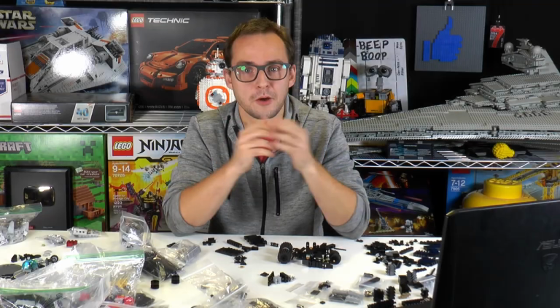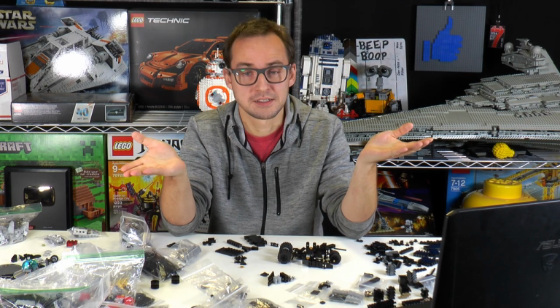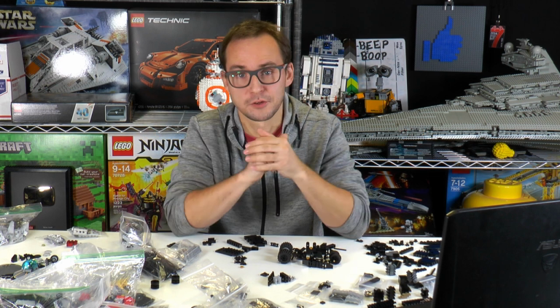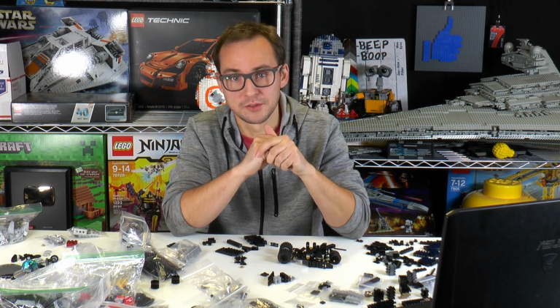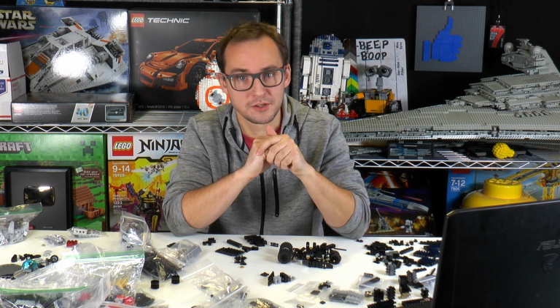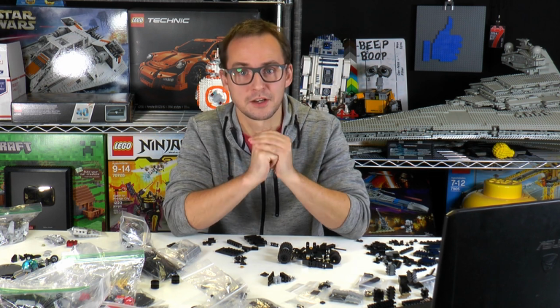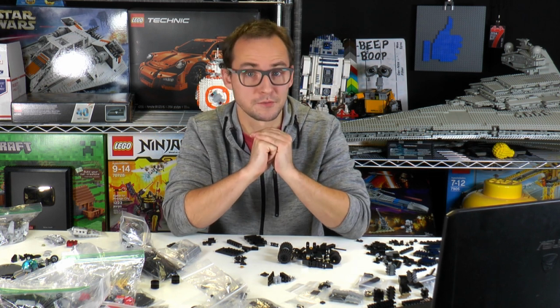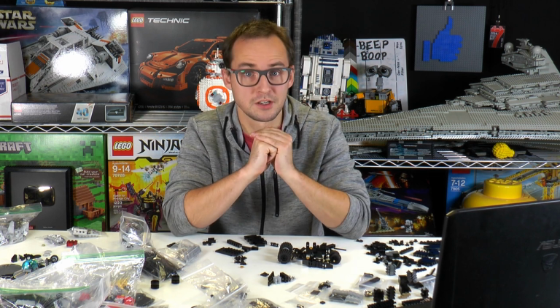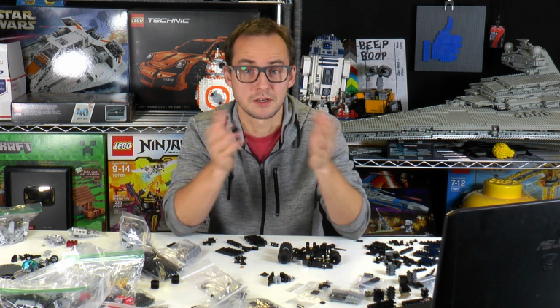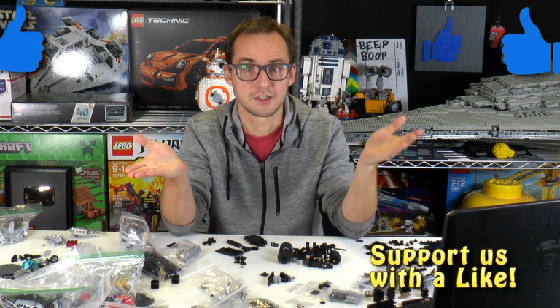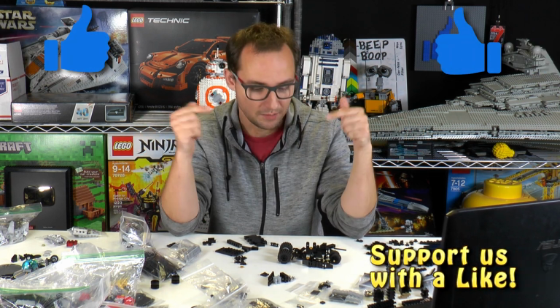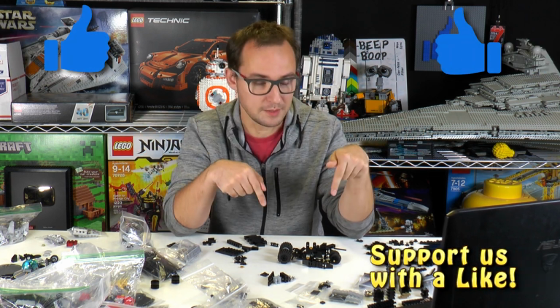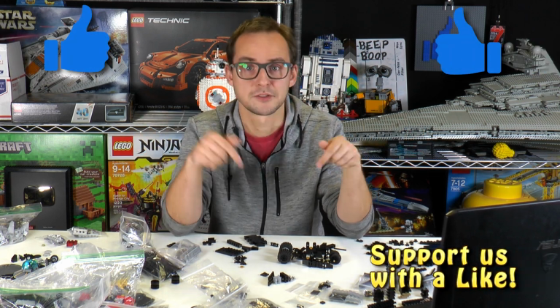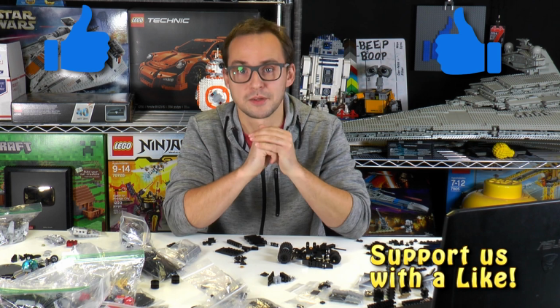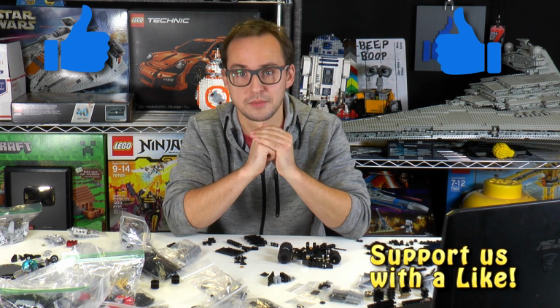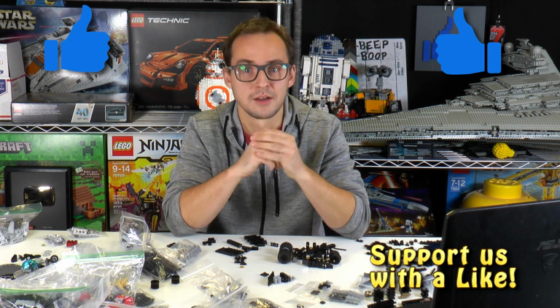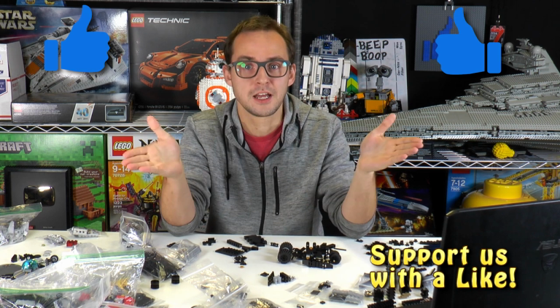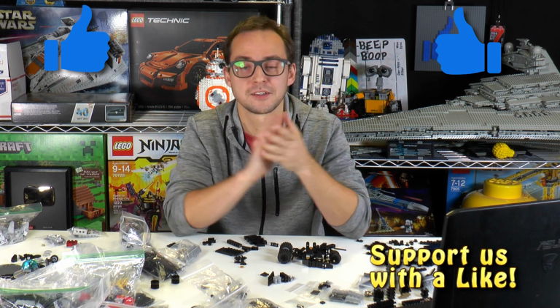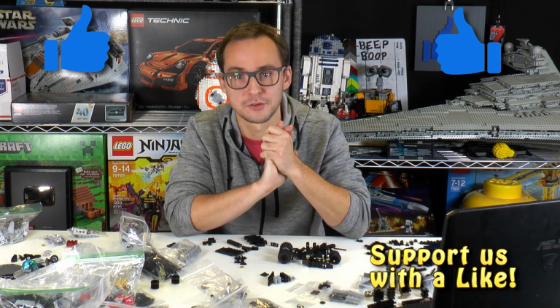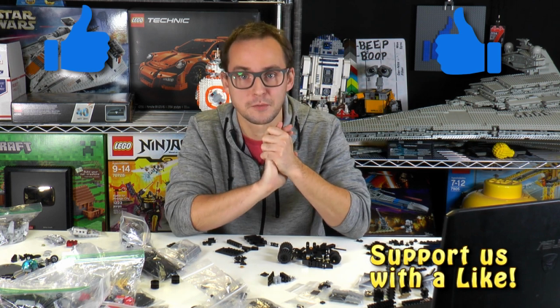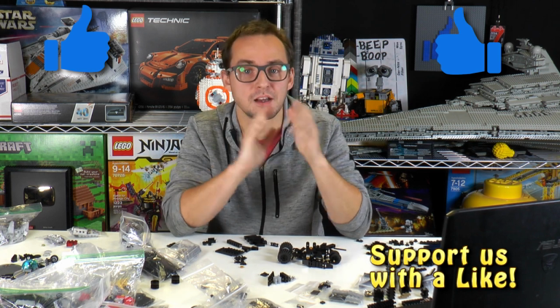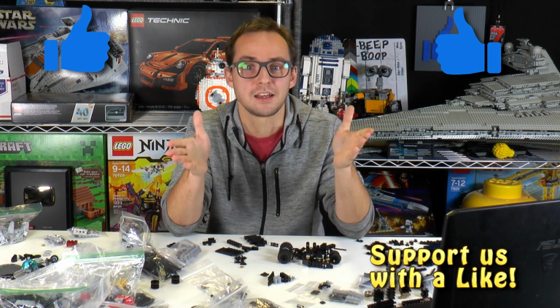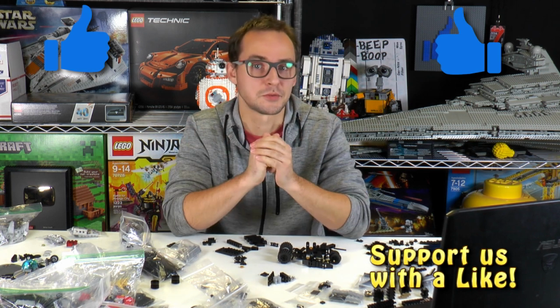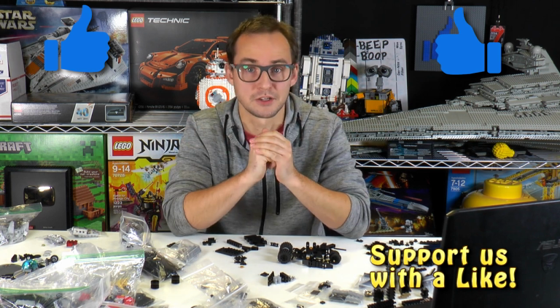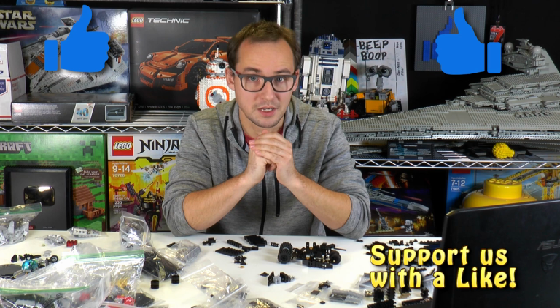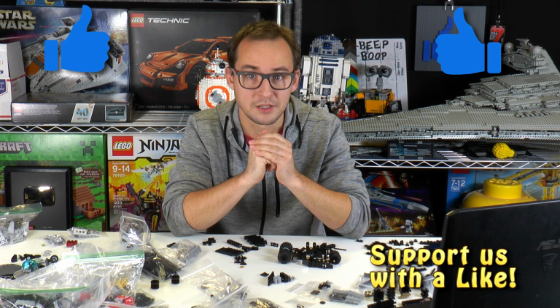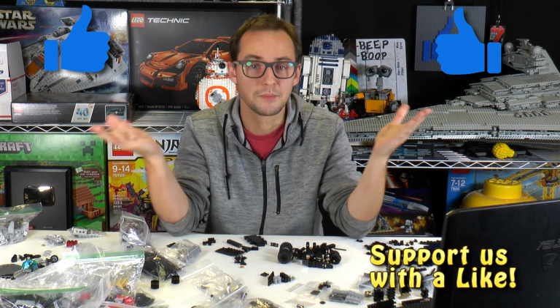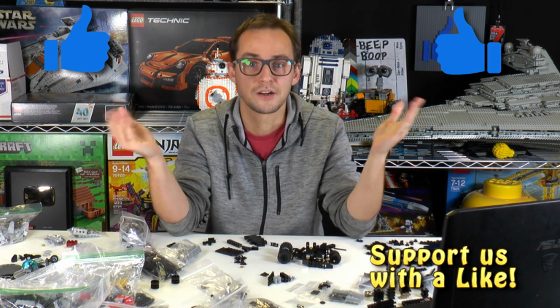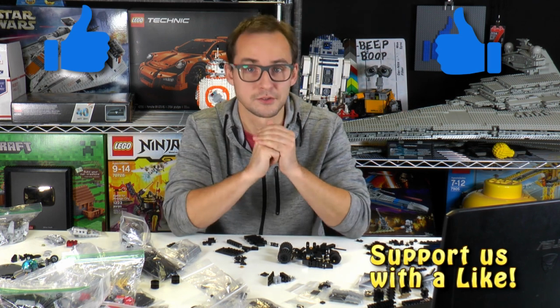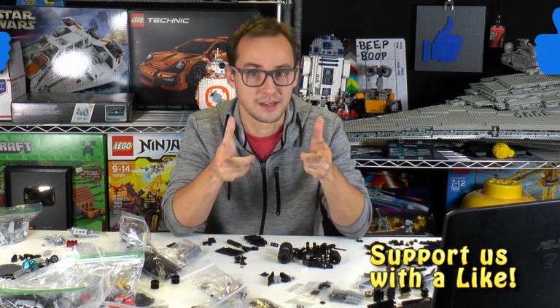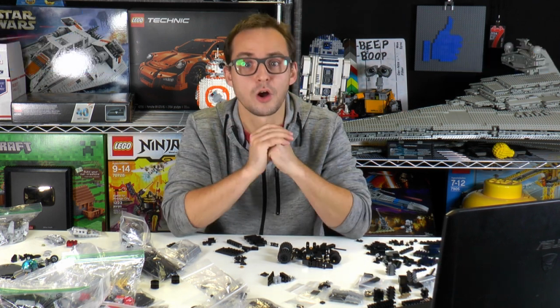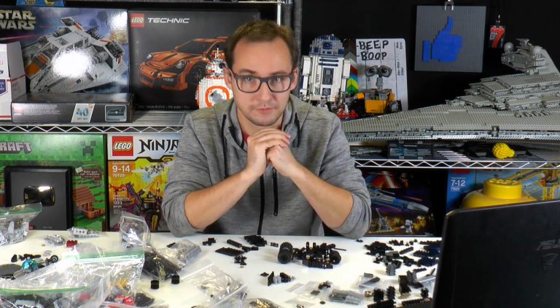Alright, and that is it for this week's news episode. Thank you guys so much for watching. Maybe you can even guess what's being built on the table — let us know in the comment section below. But for now, that's it. Thank you so much for watching, leave a like and subscribe if you enjoyed this episode. It's Mike here and I will see you again on Brick Vault.